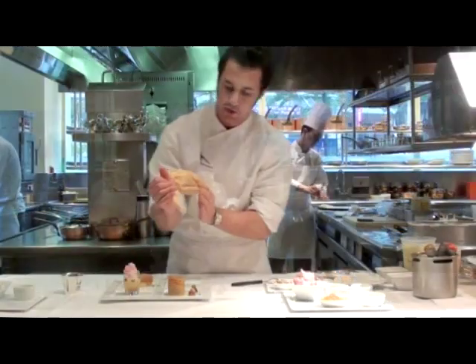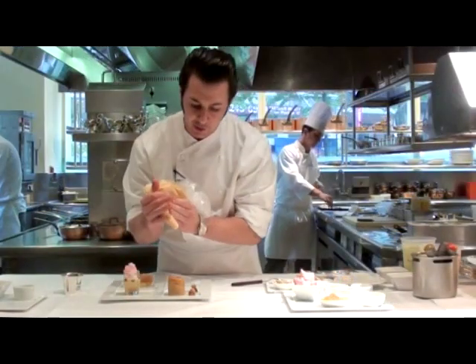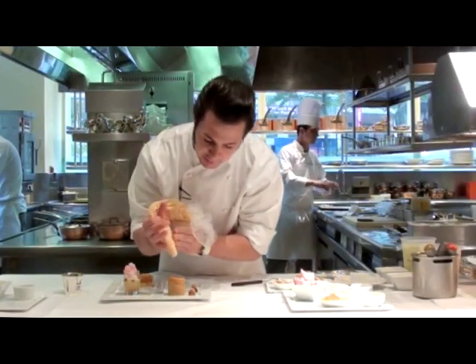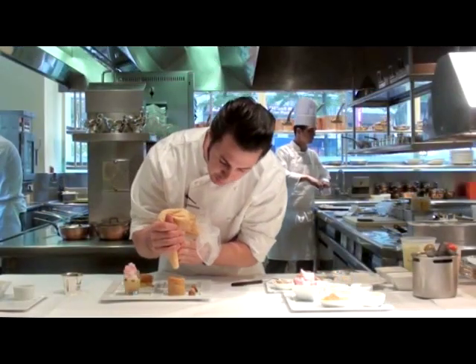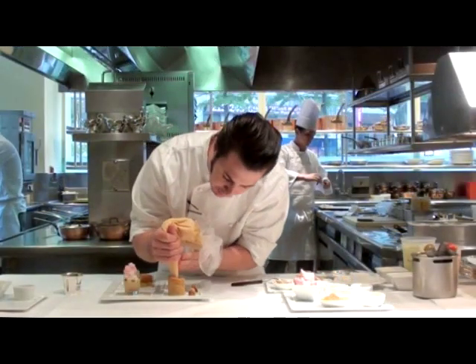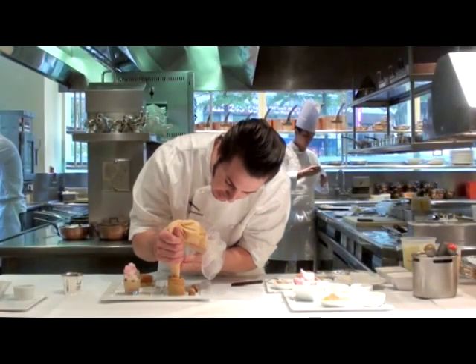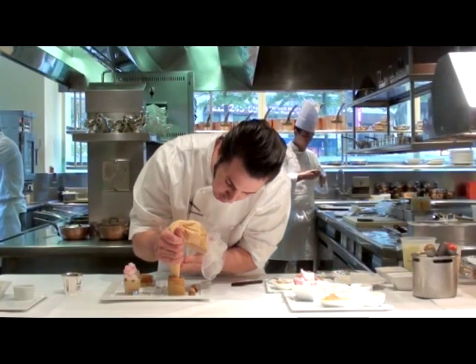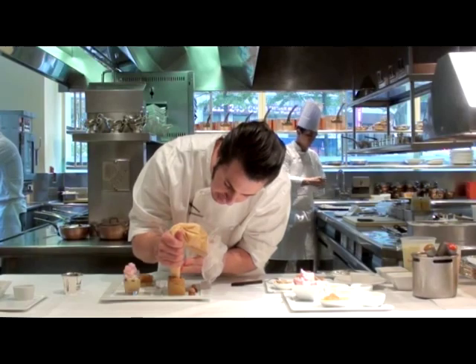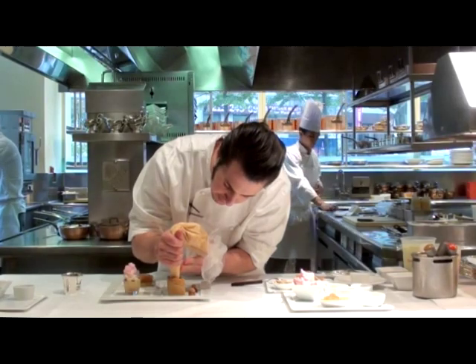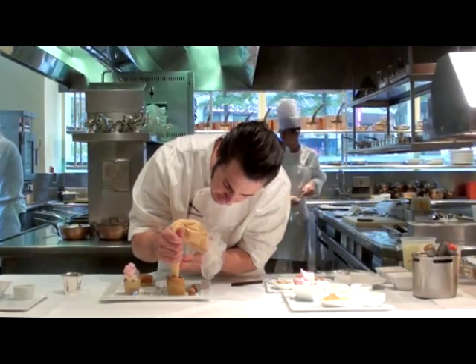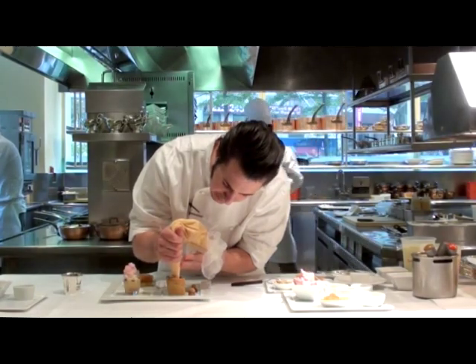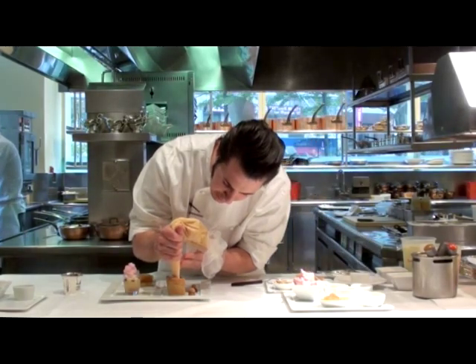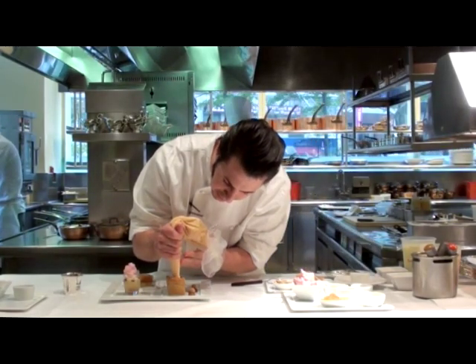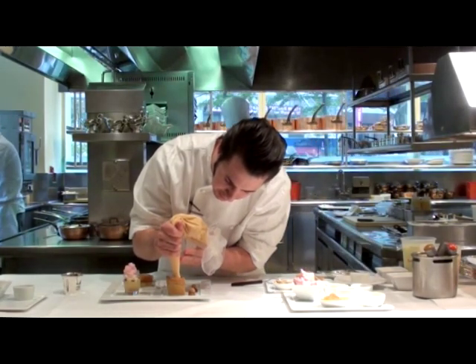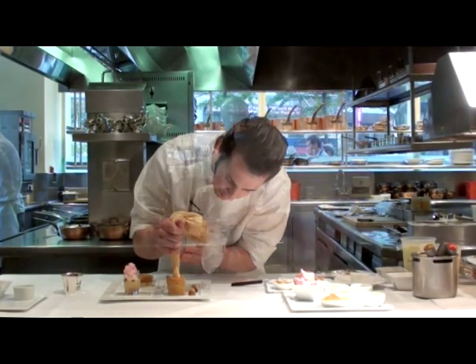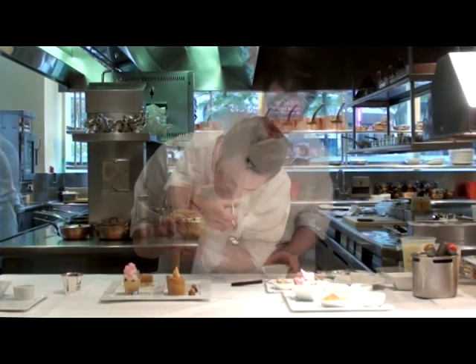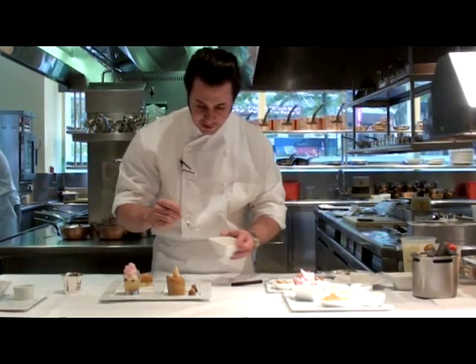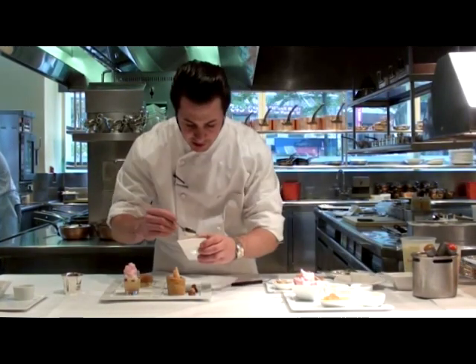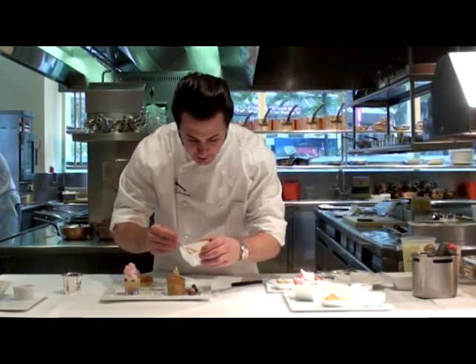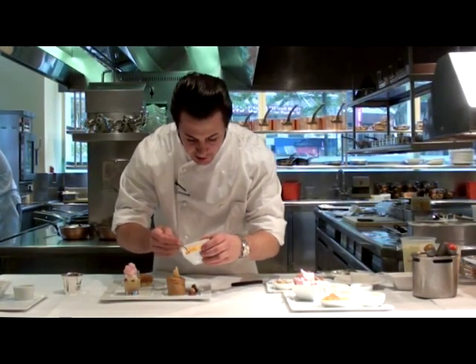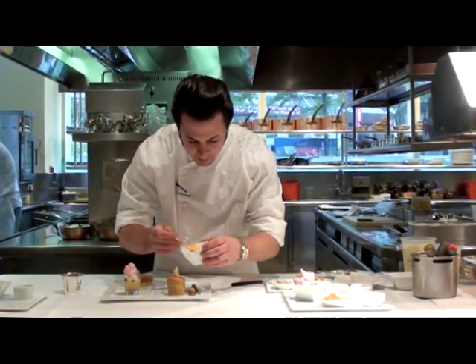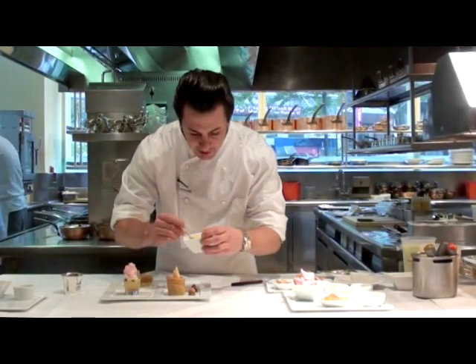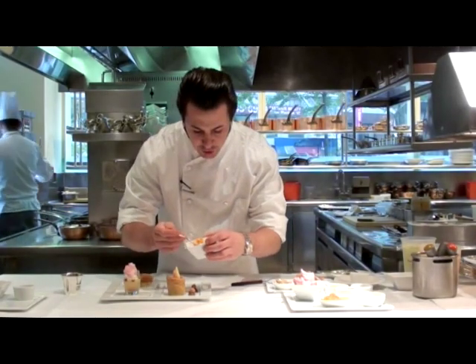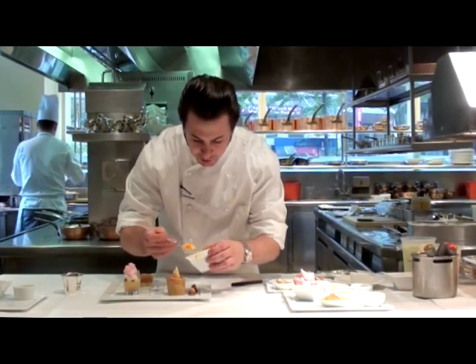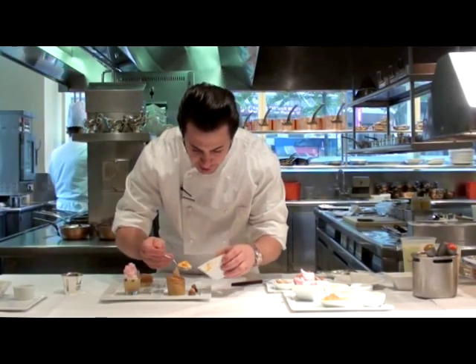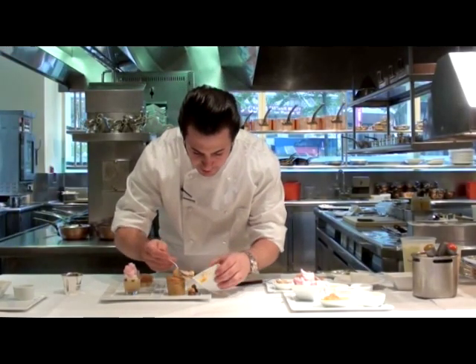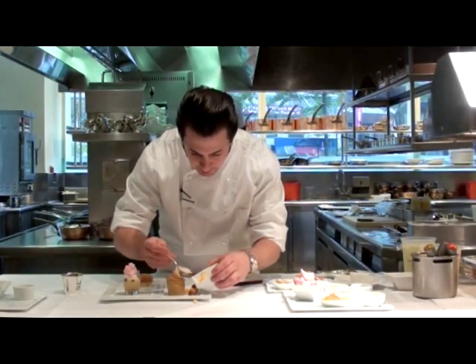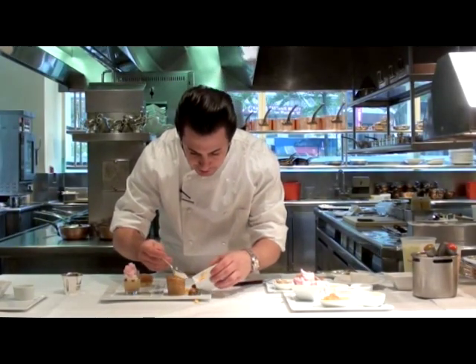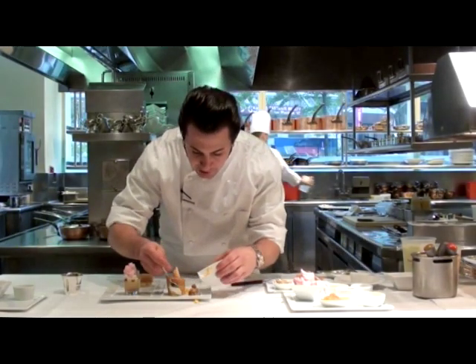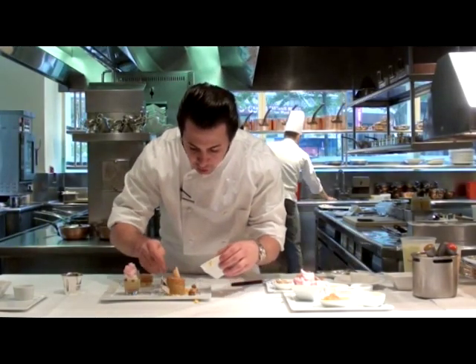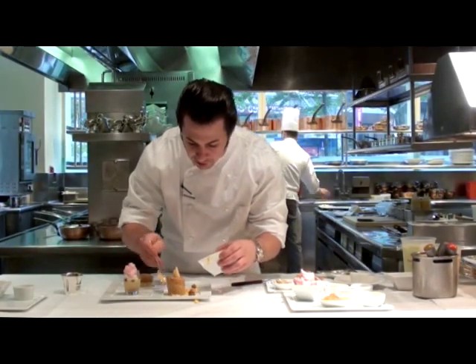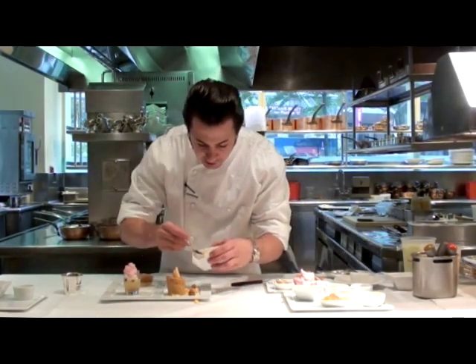So now inside my apple cake, I'm going to plate the sorbet made of apple cider. Around that, this is actually clementine that we dropped into liquid nitrogen and we're able to separate into all its little cells.